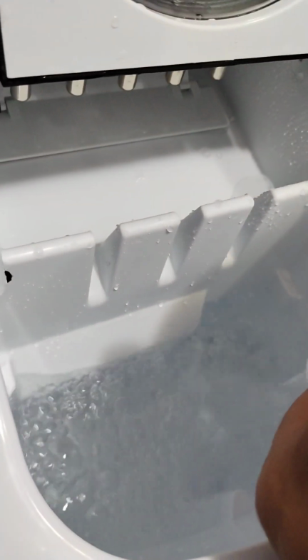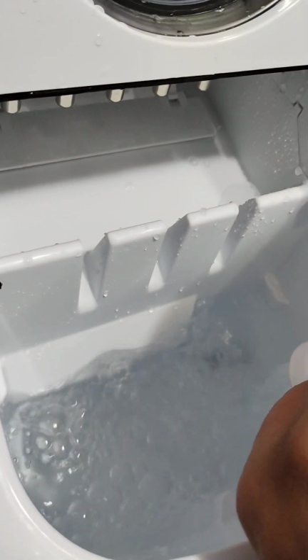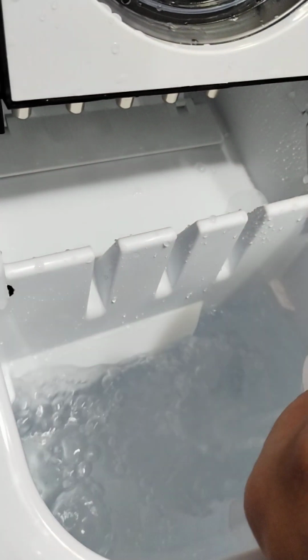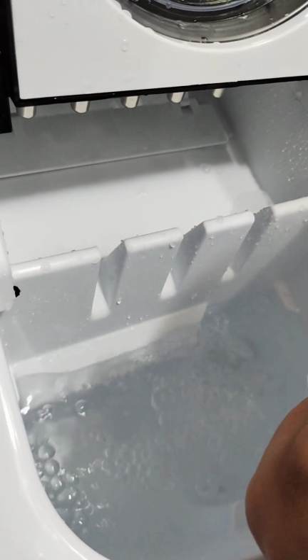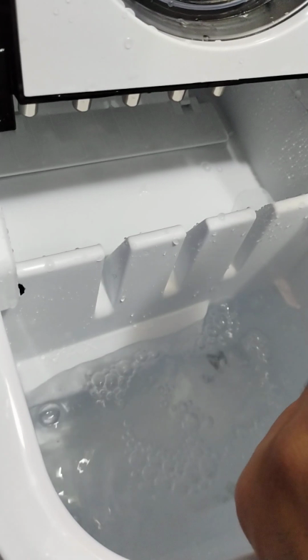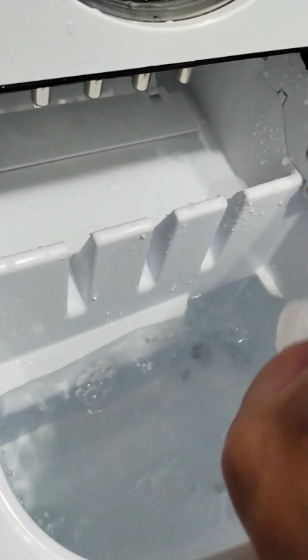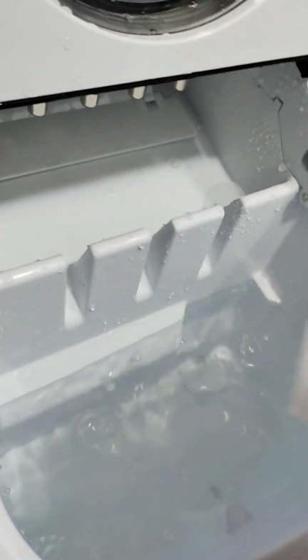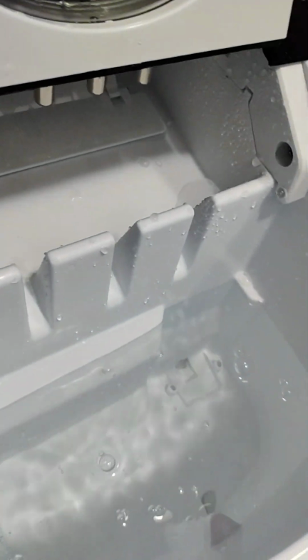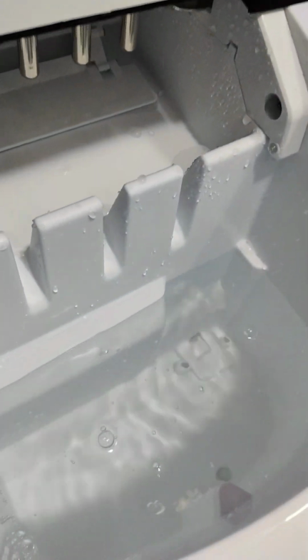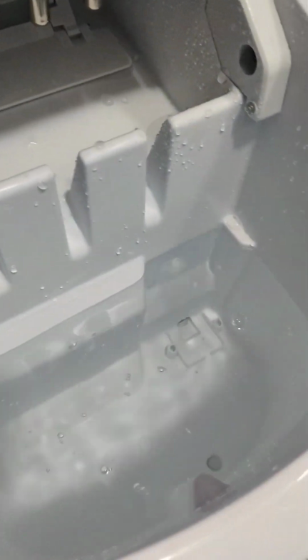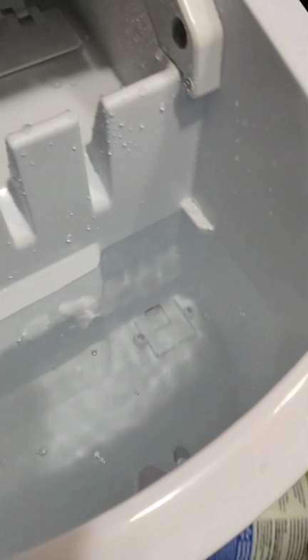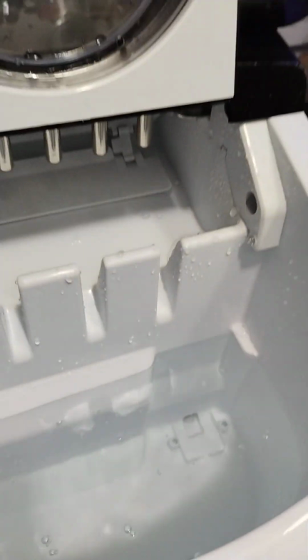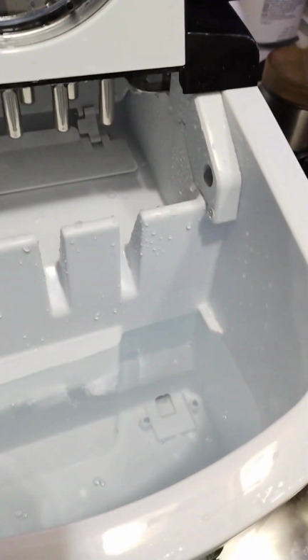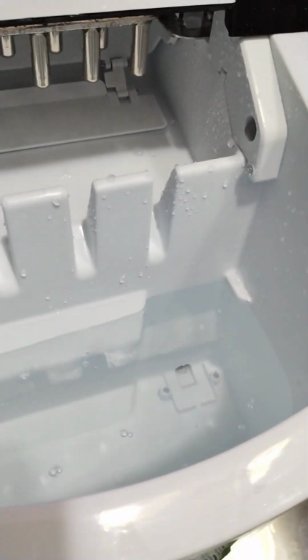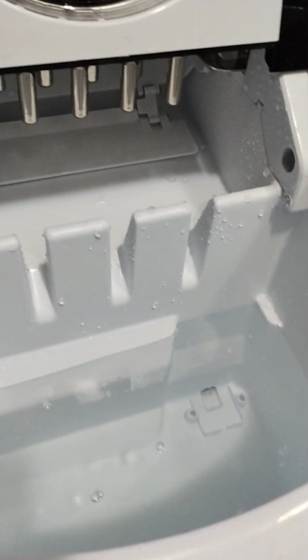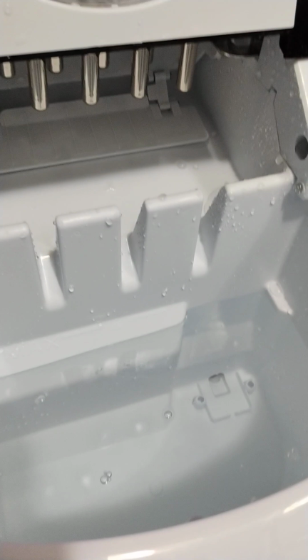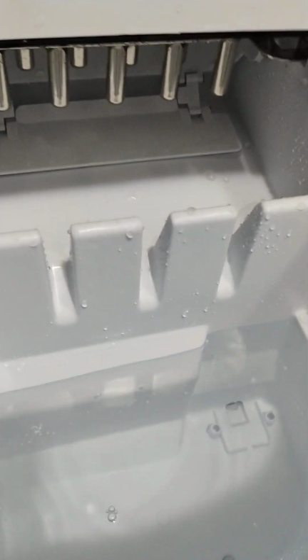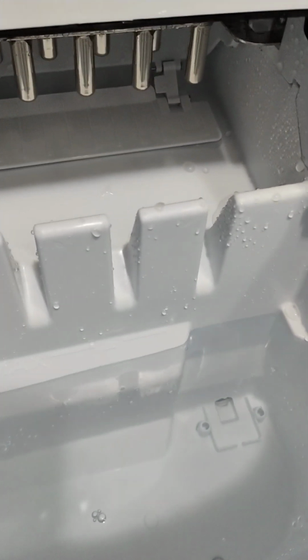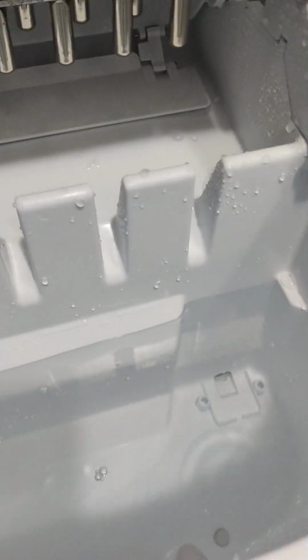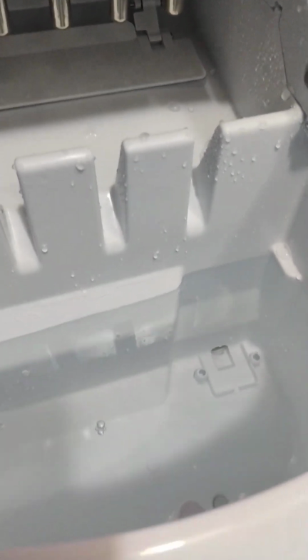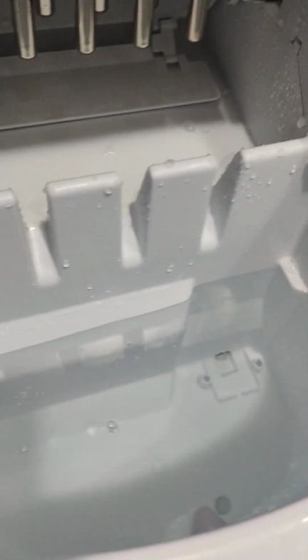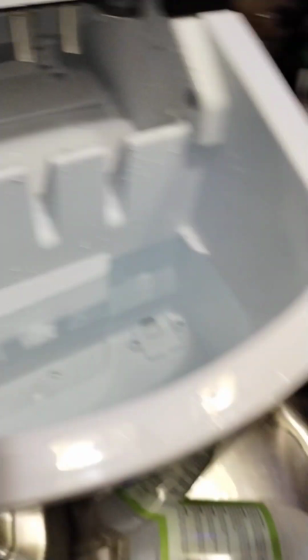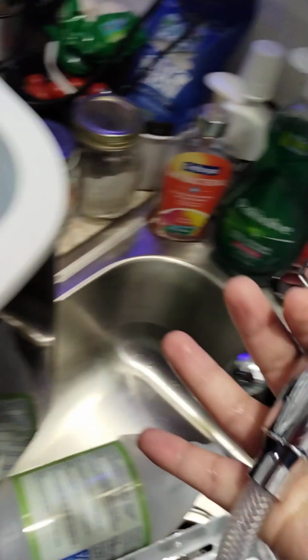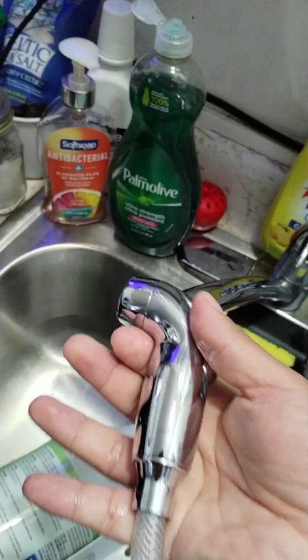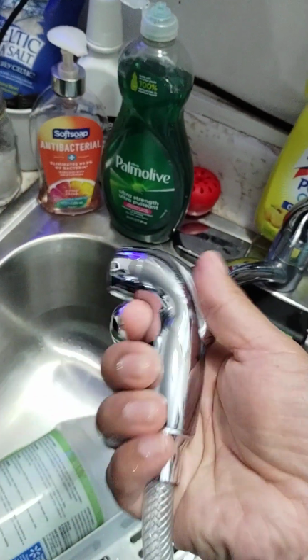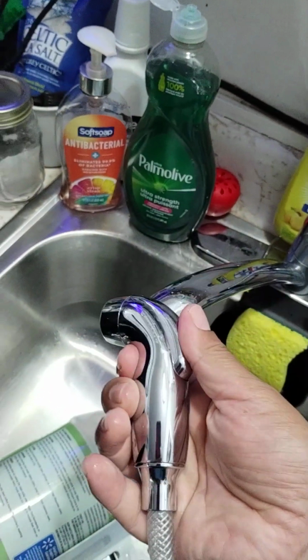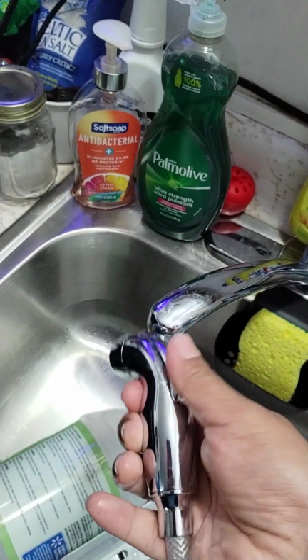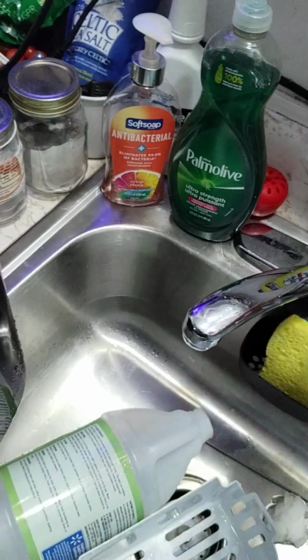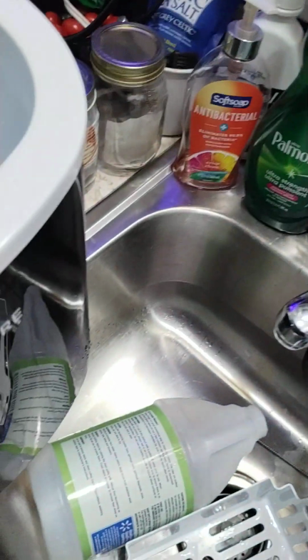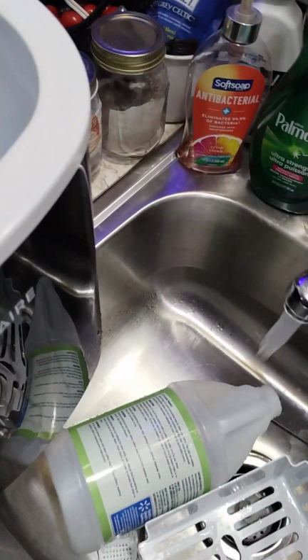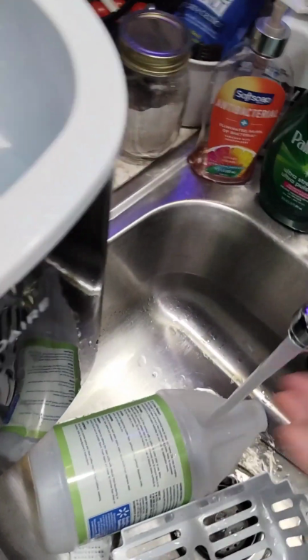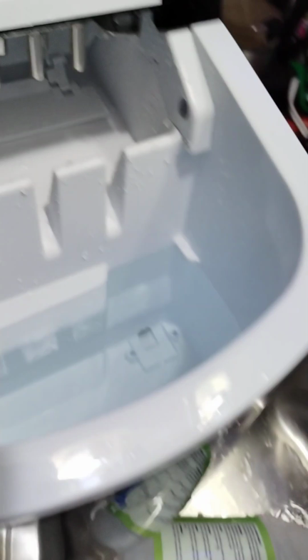I use a cup or two — I don't know exactly, I'm not a professional like I told you guys. What I like to use is this little cleaning knob right here. Make sure your water is on cold.